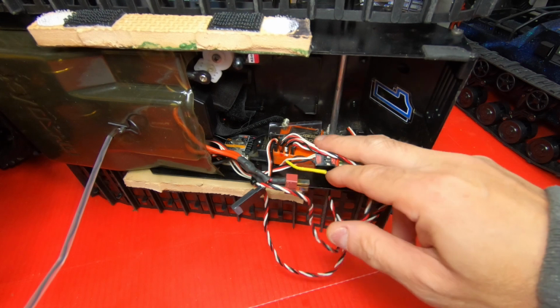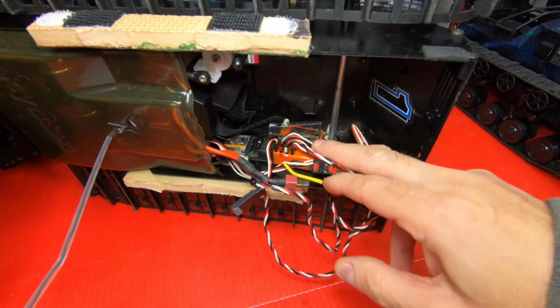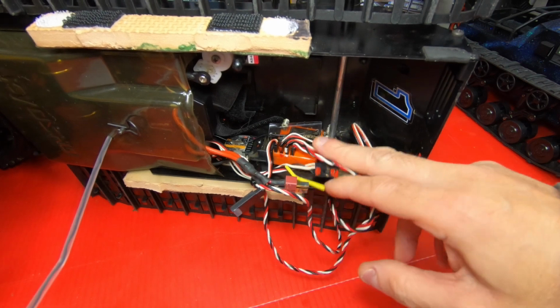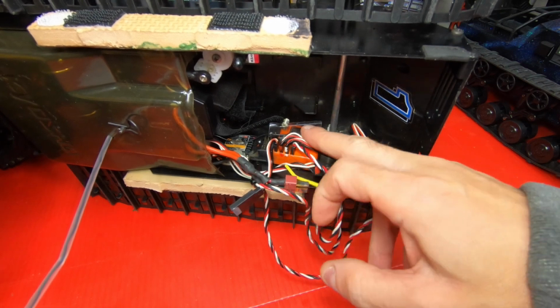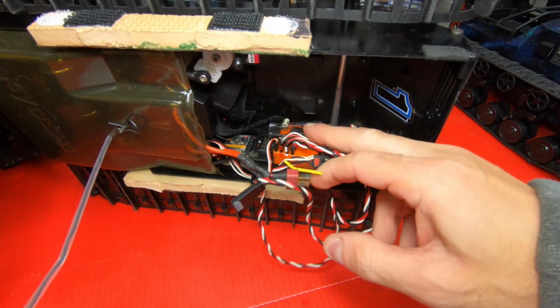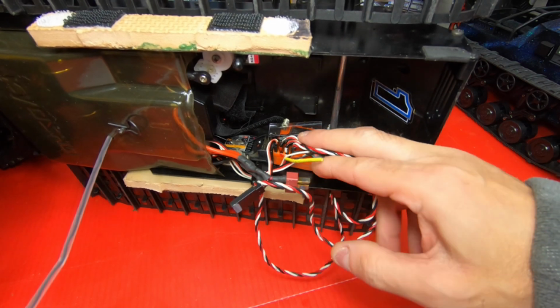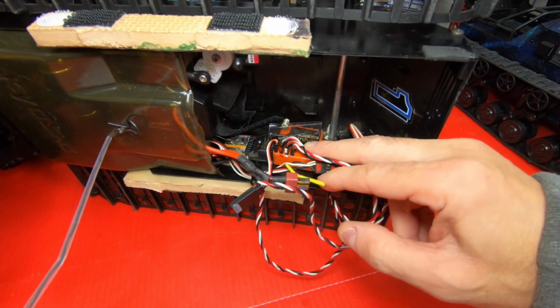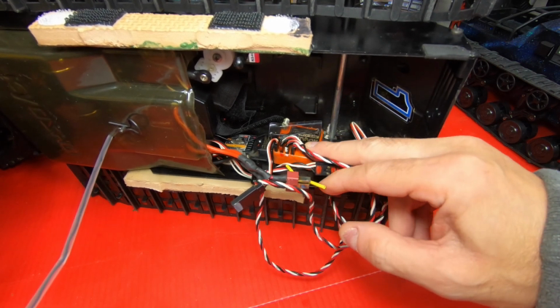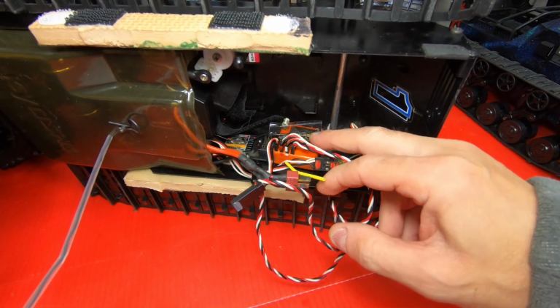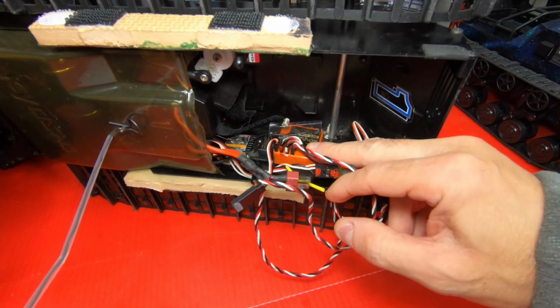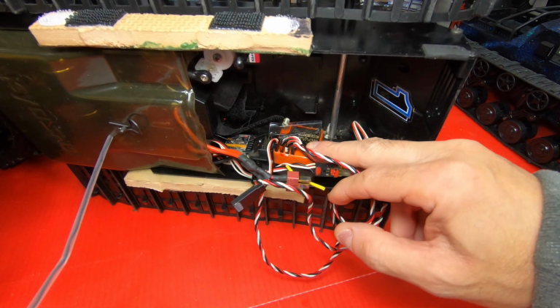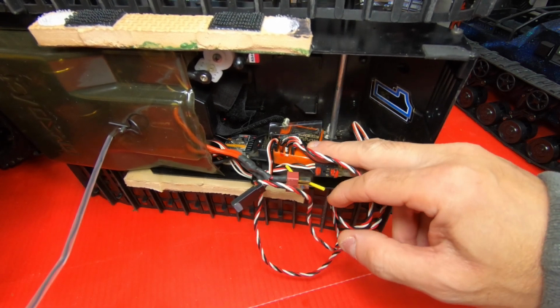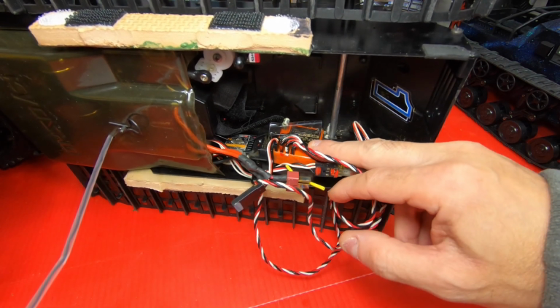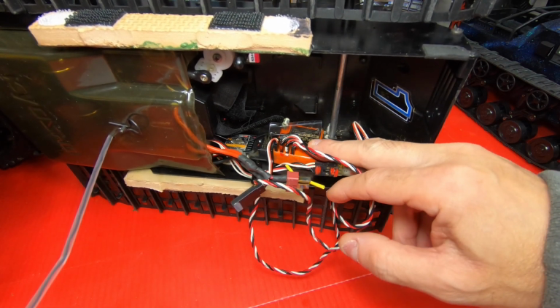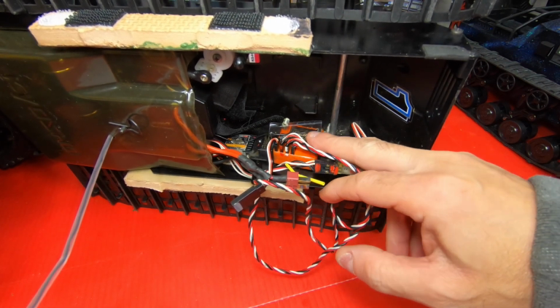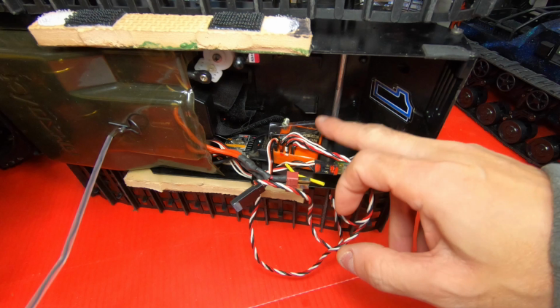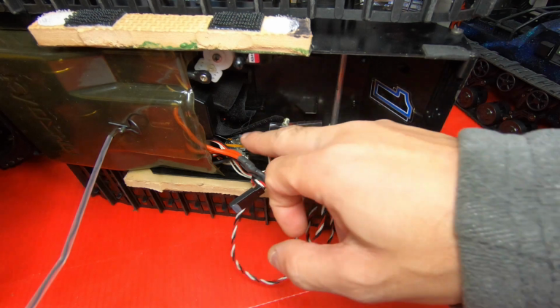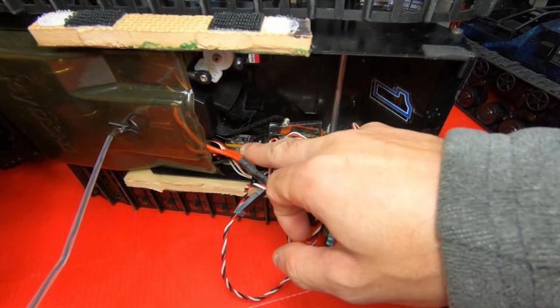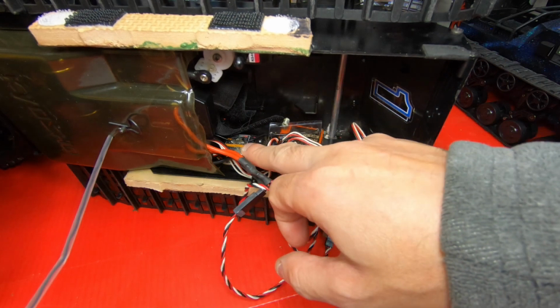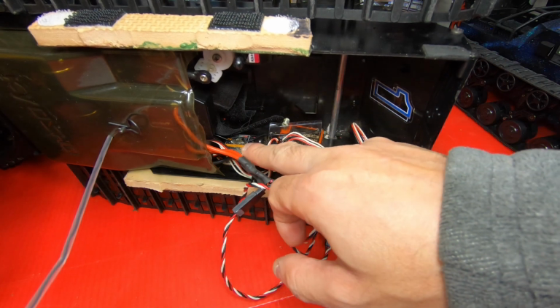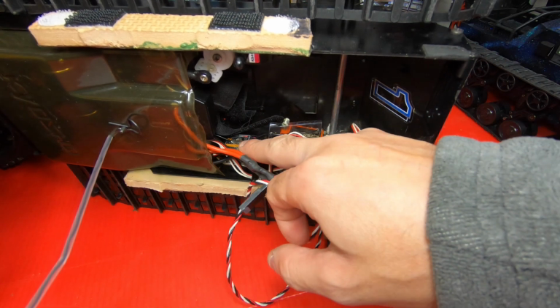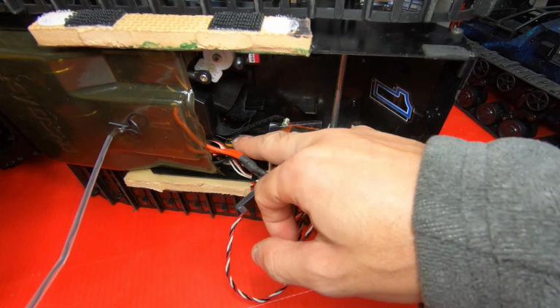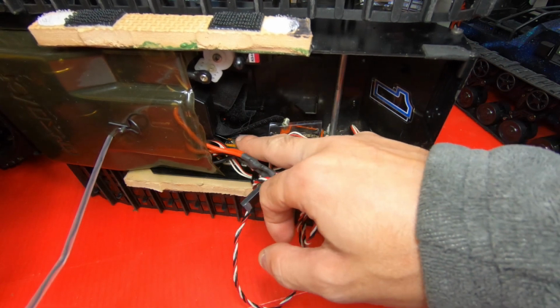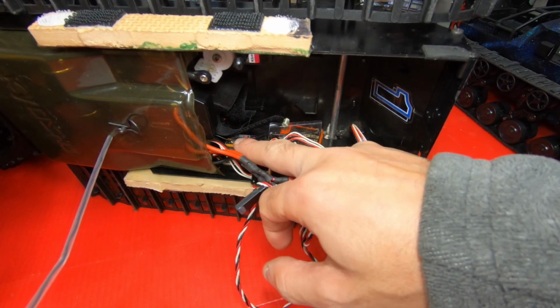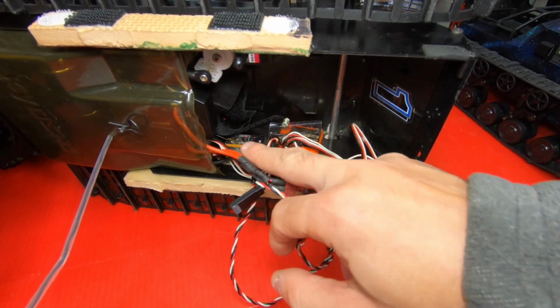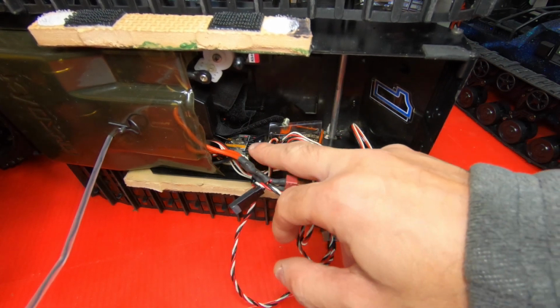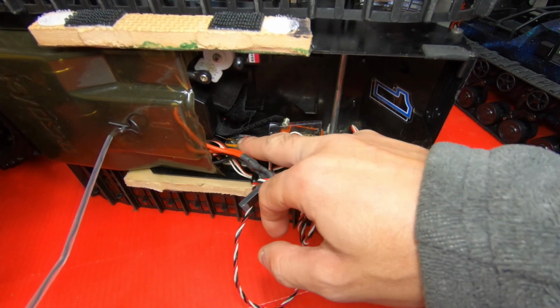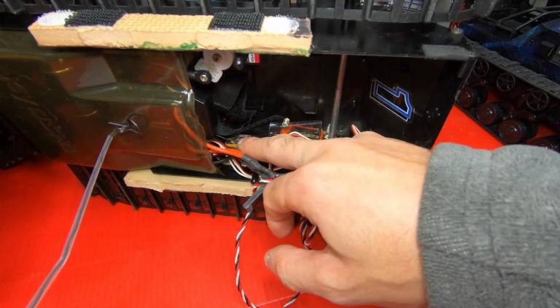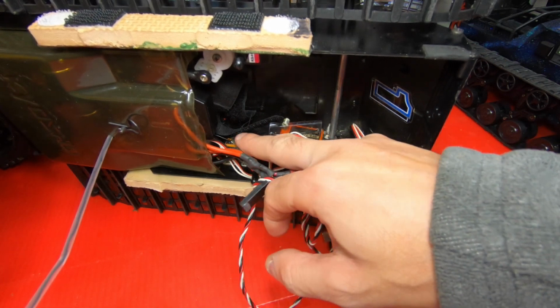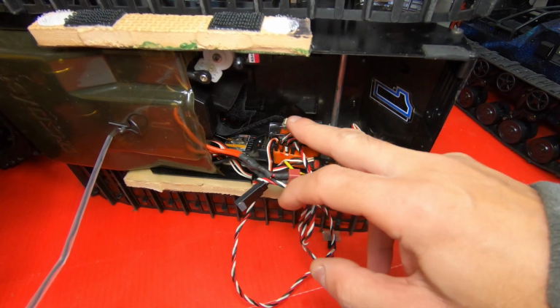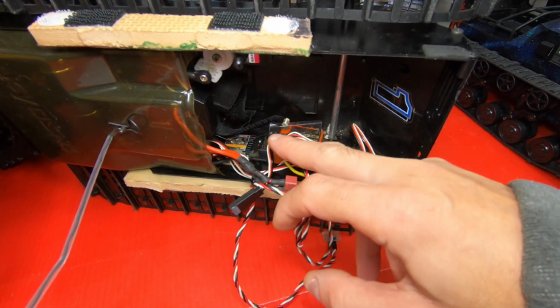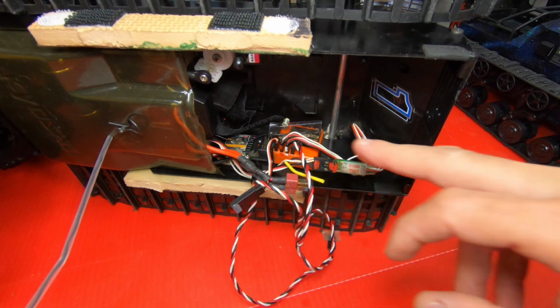Alright, here's my receivers. This one's an old Novak for my FM radio, and this is the 2.4 stock one in case I want to use the stick transmitter. I have both in here.